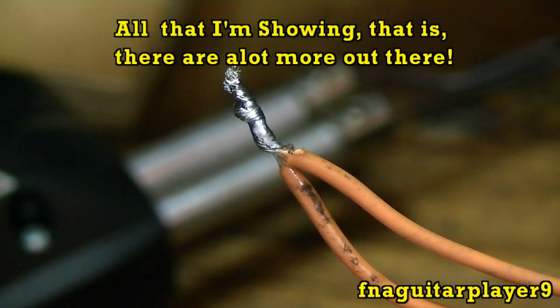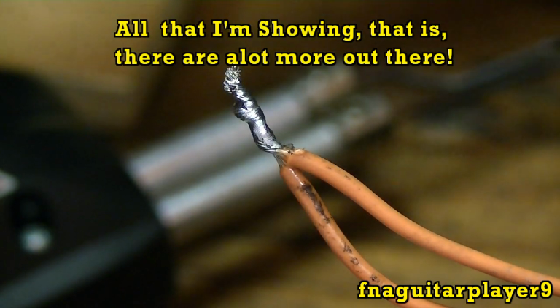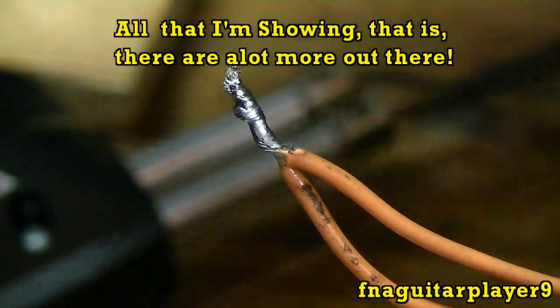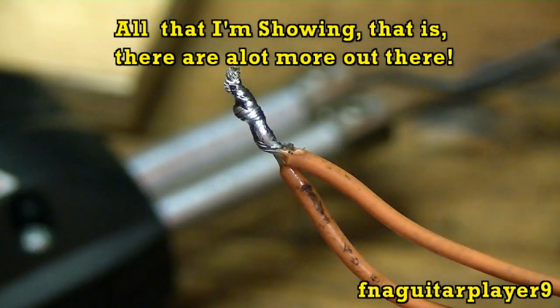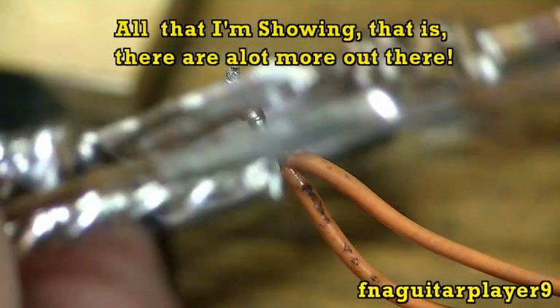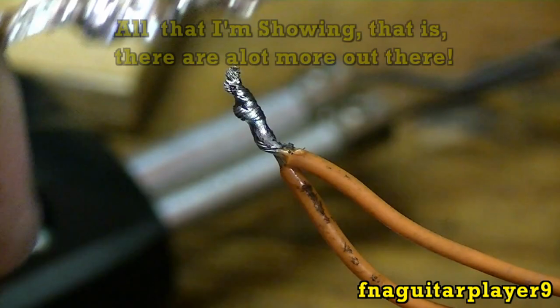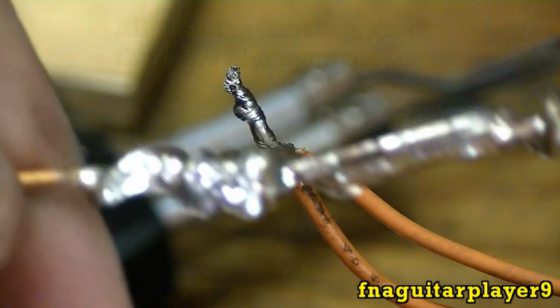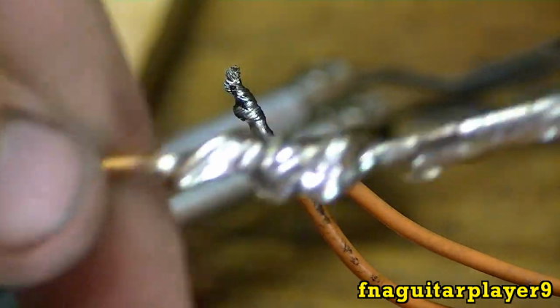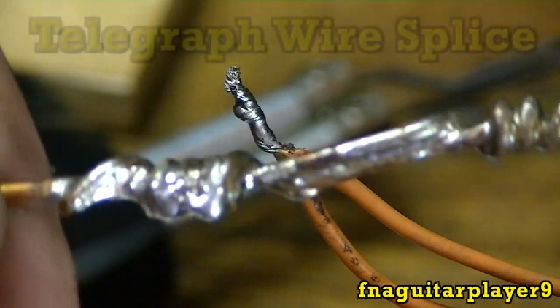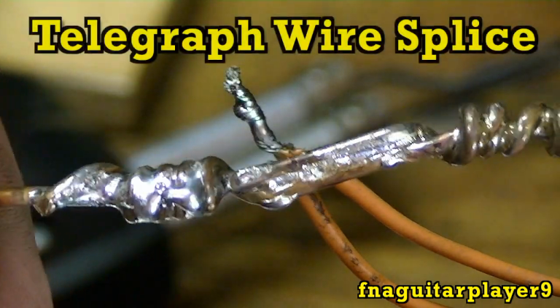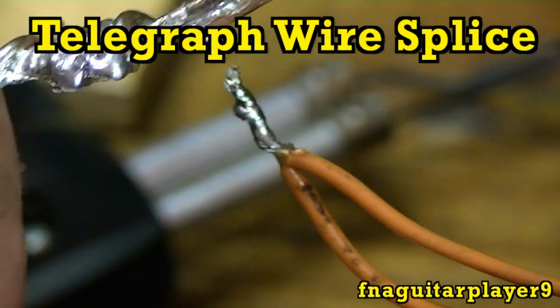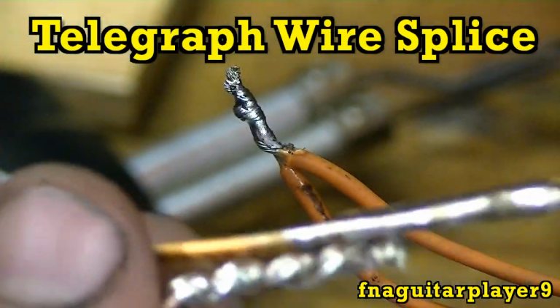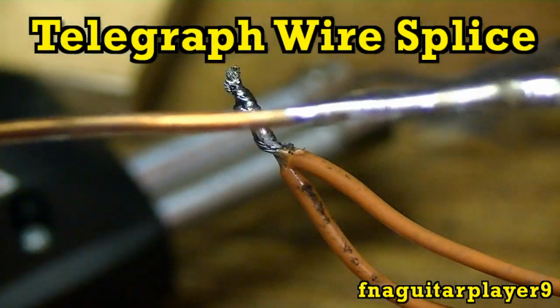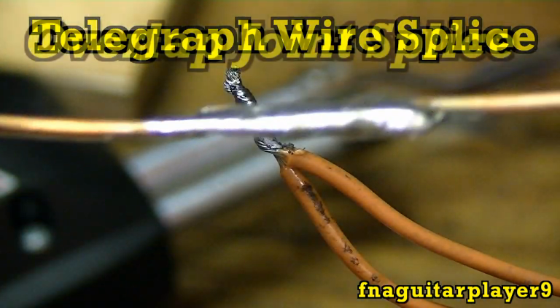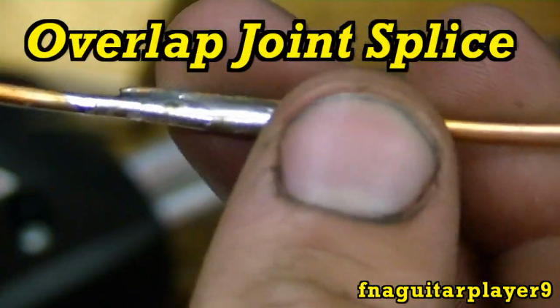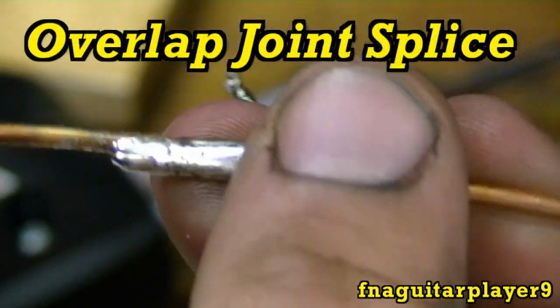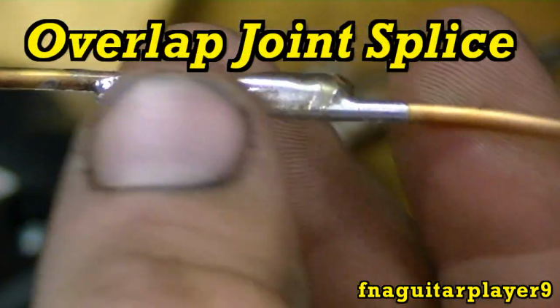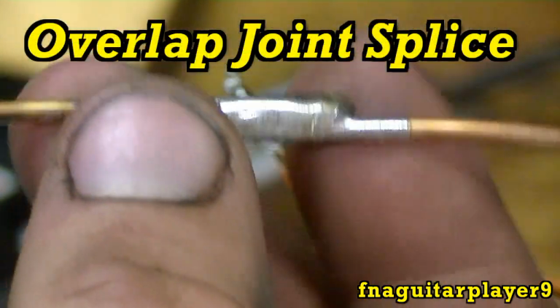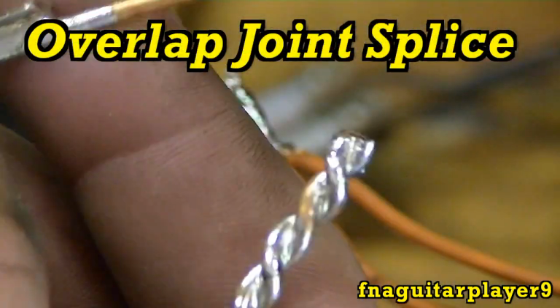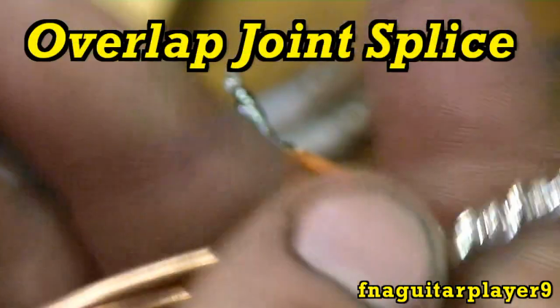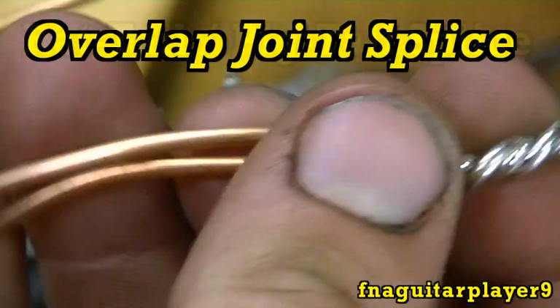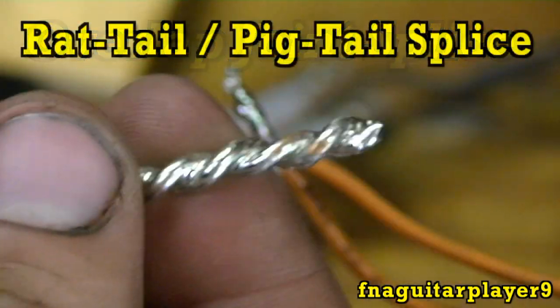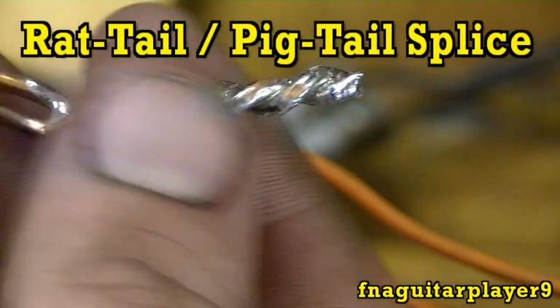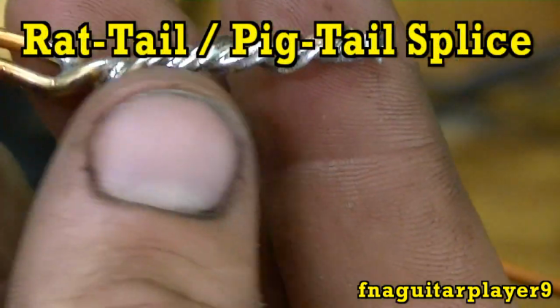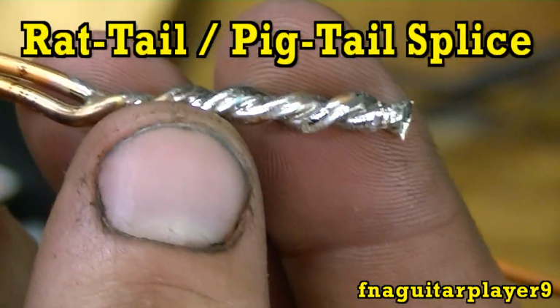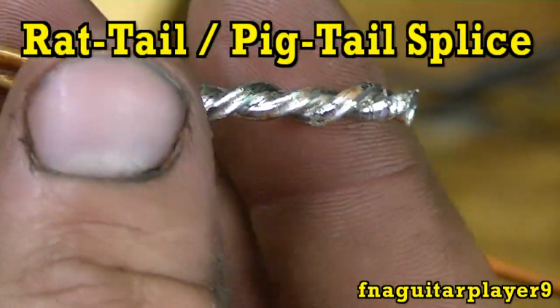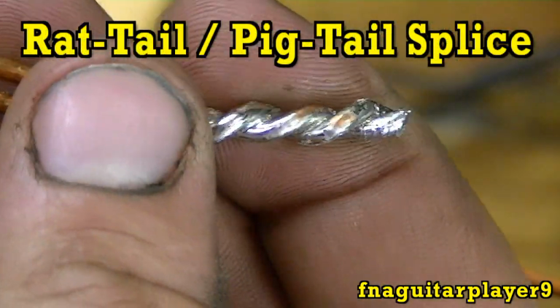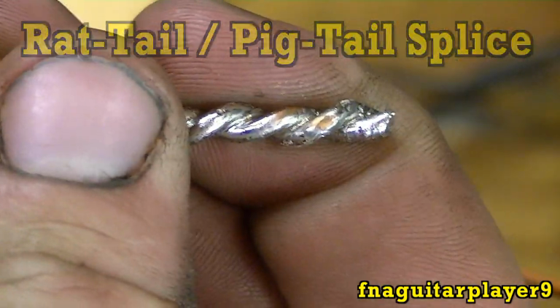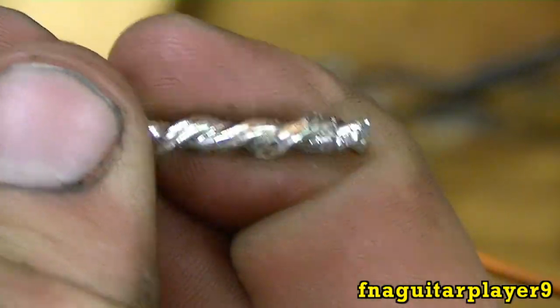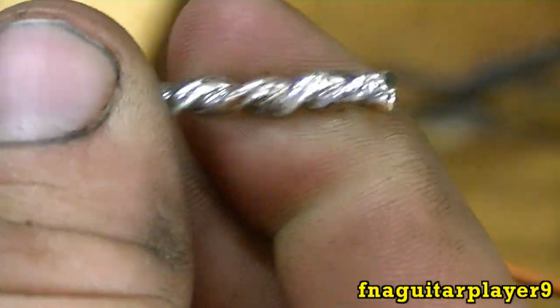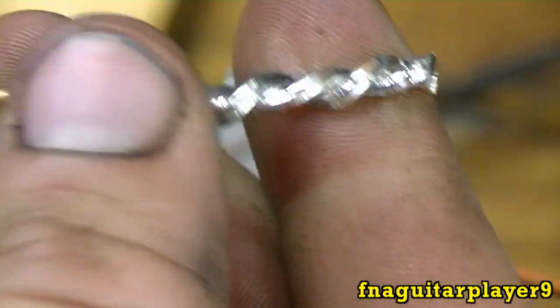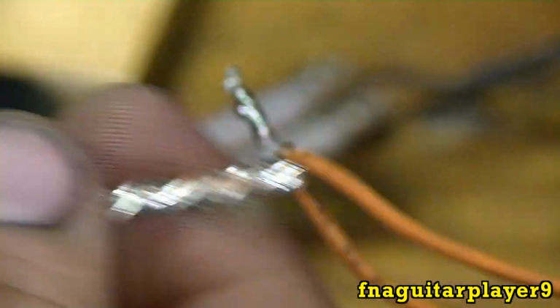So that's all the soldering methods — four different methods: the Western Union splice, the back-to-back overlap method, and your regular rat-tail splice using the soldered method.